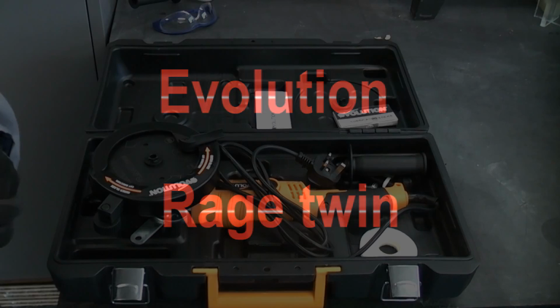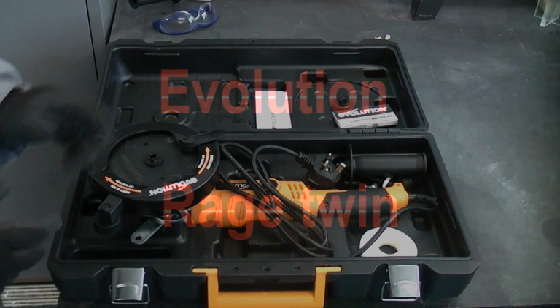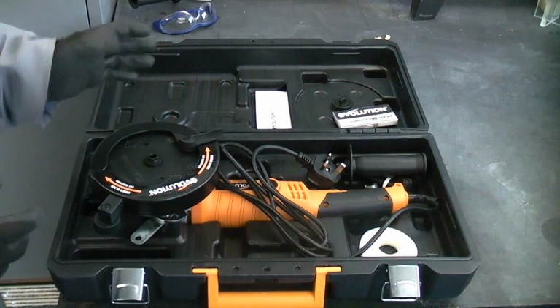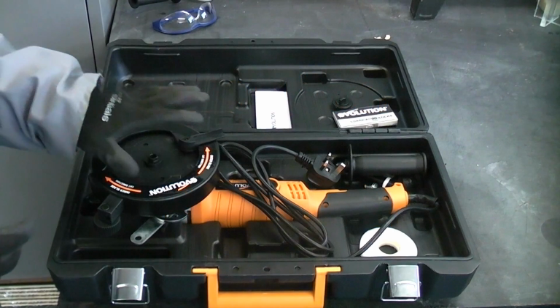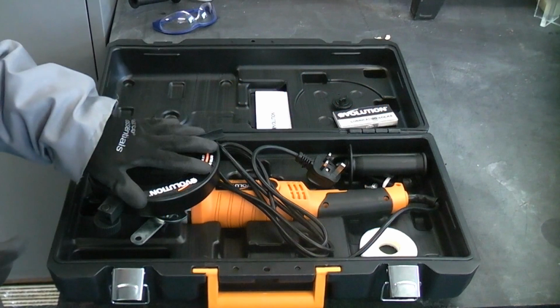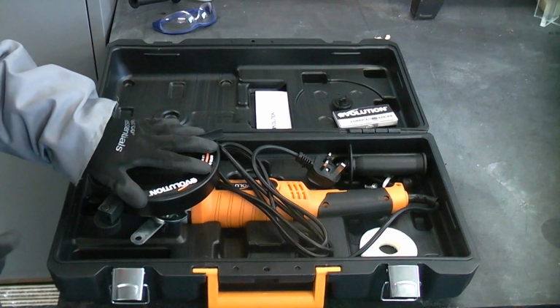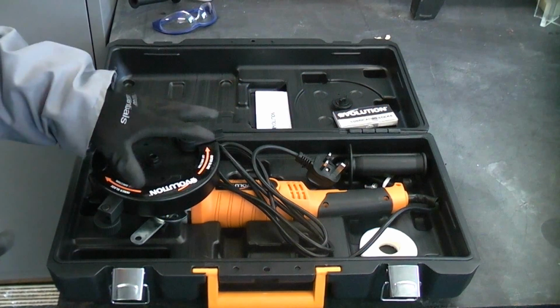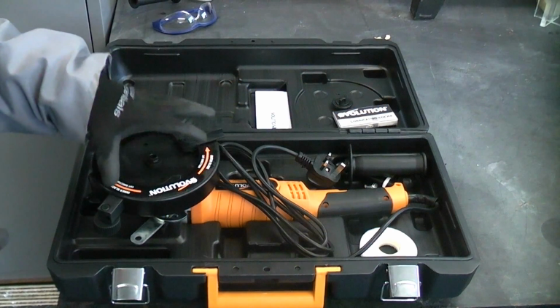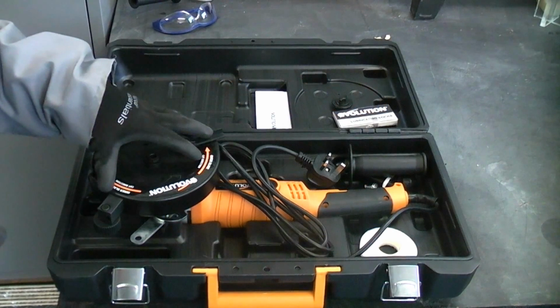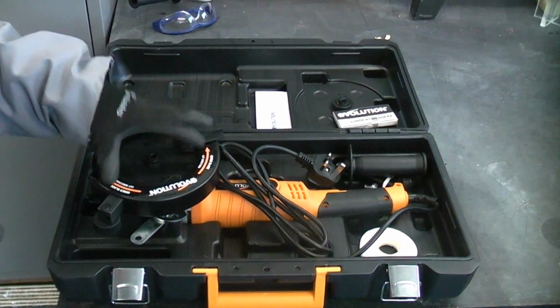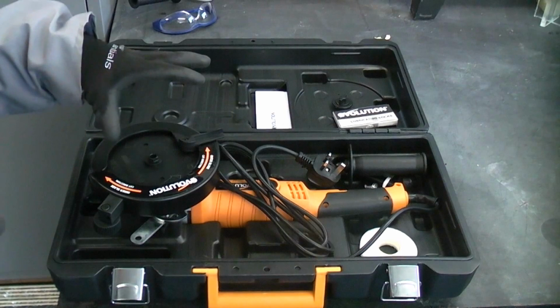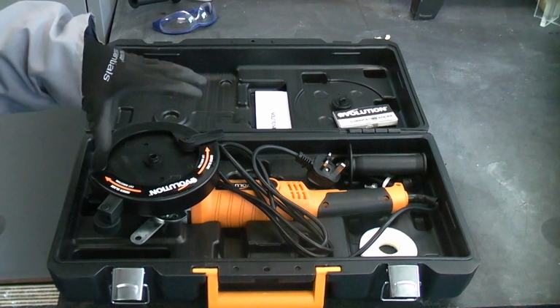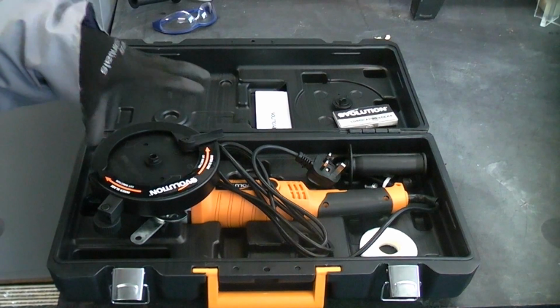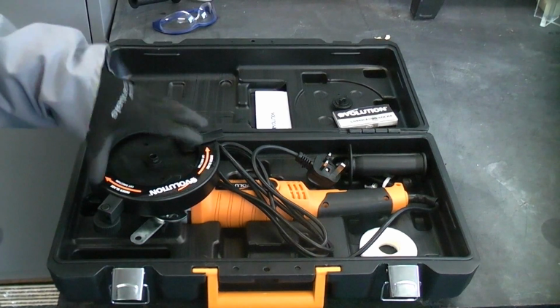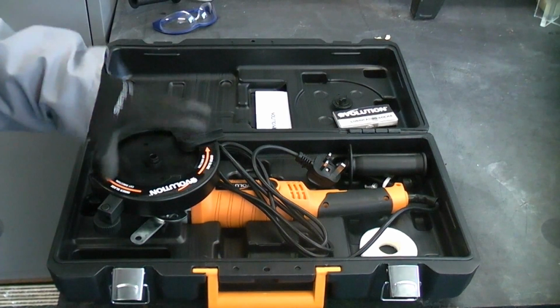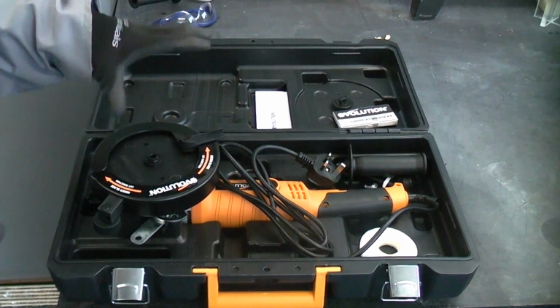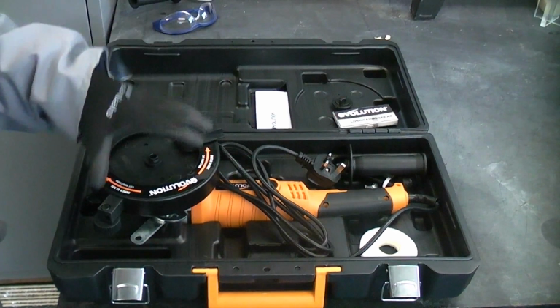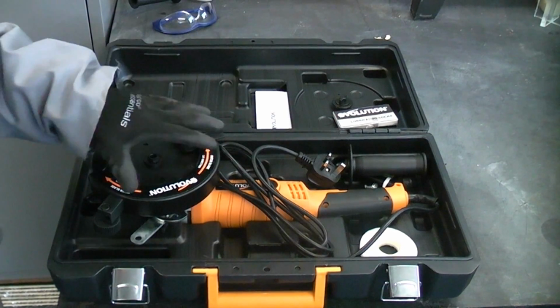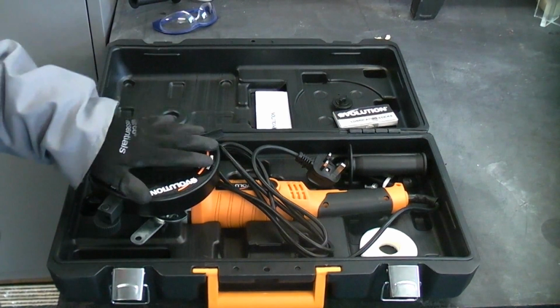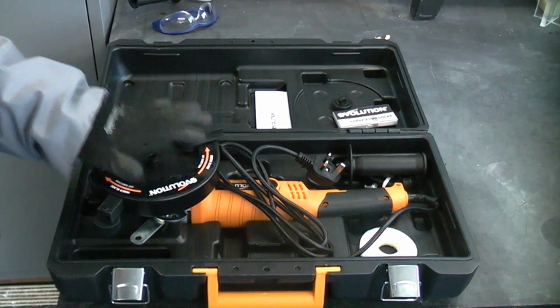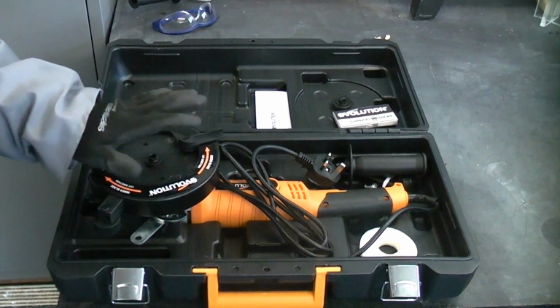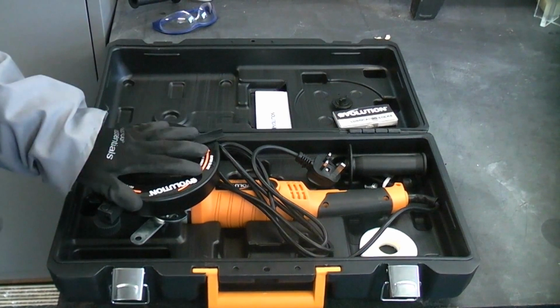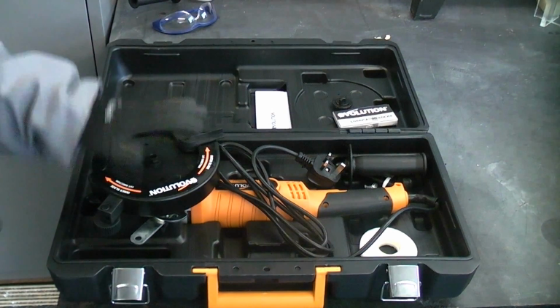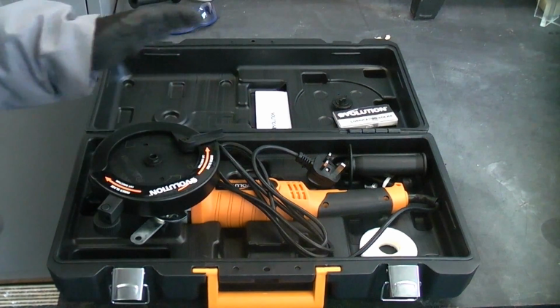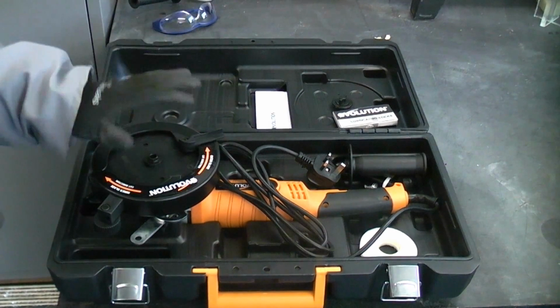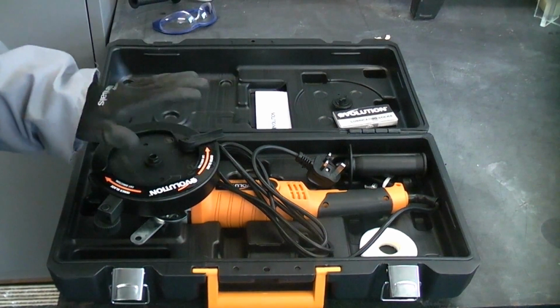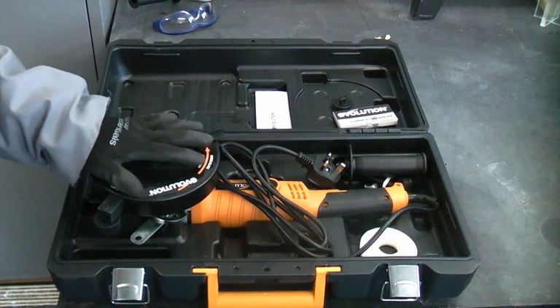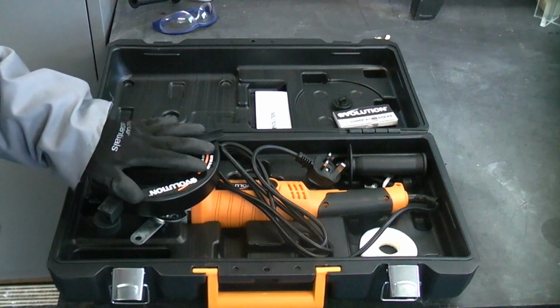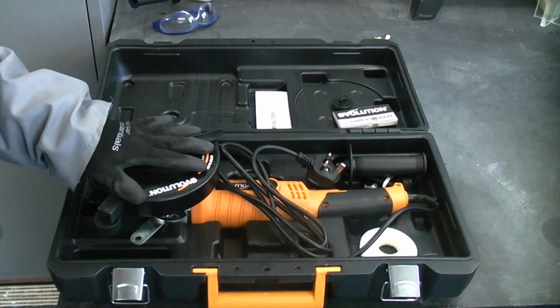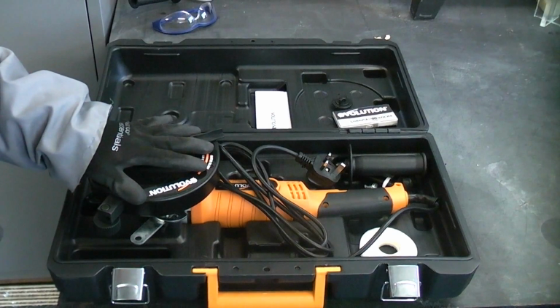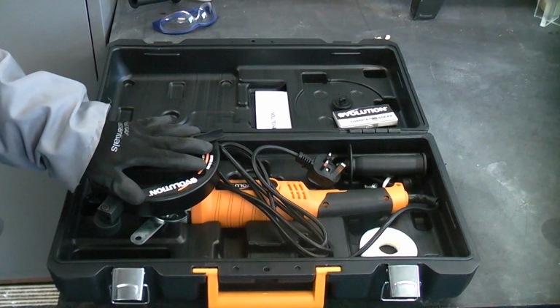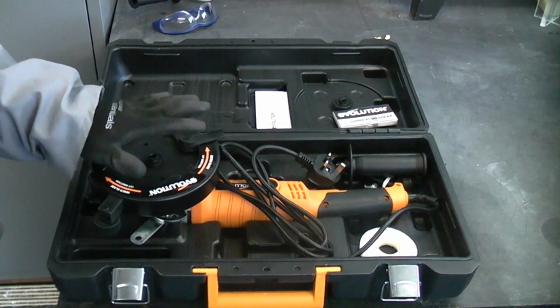This is the Evolution Rage Twin. These are quite special machines. I've actually been sent this by Evolution to test out, so I'm going to give it a fair test and see exactly what it can do.